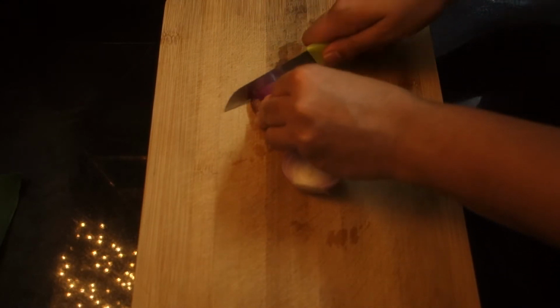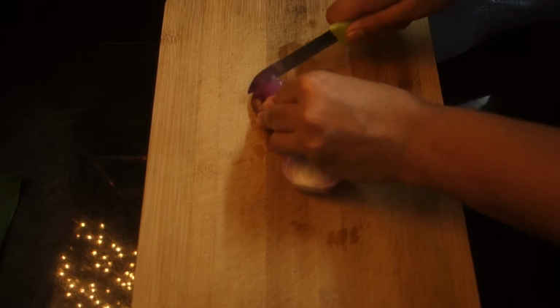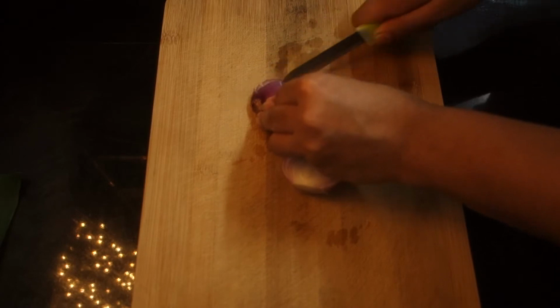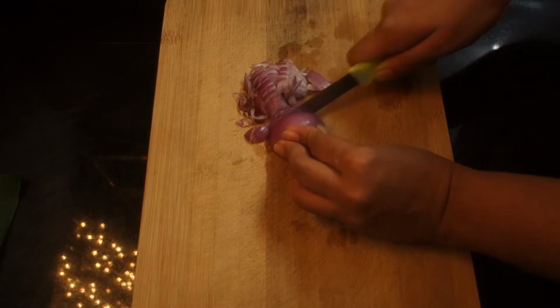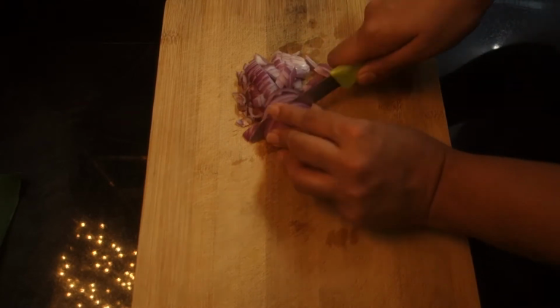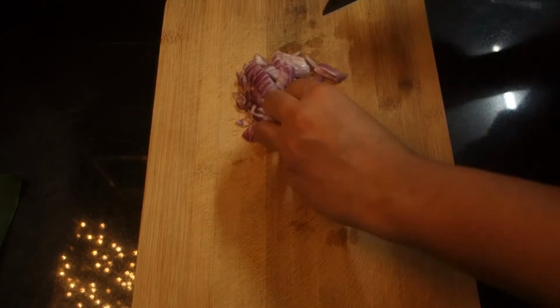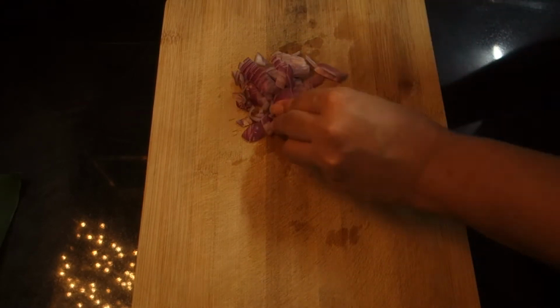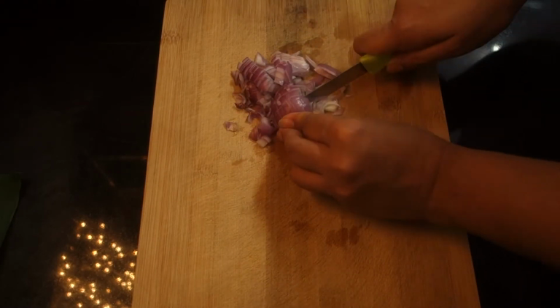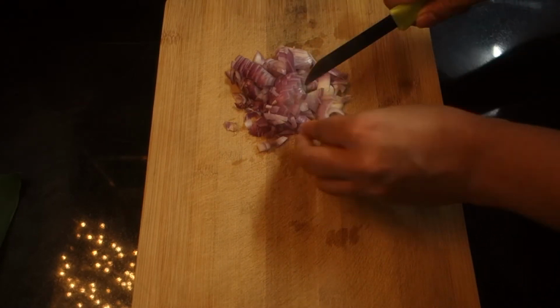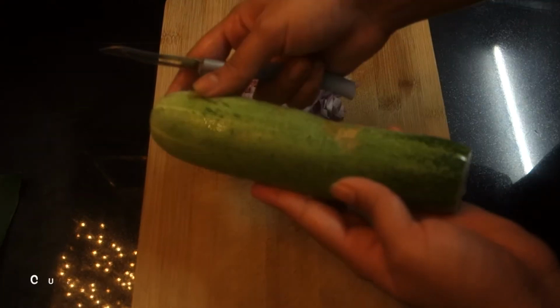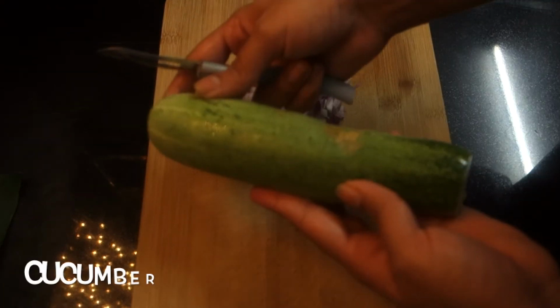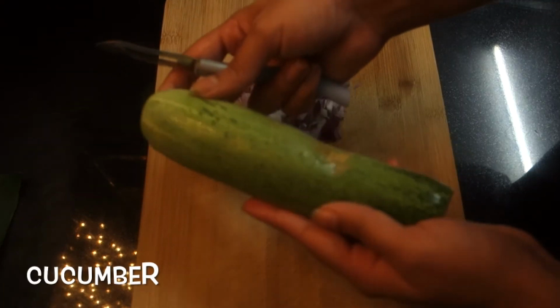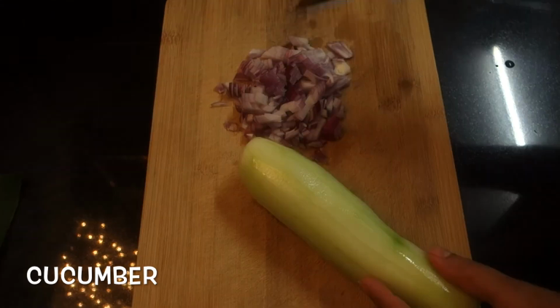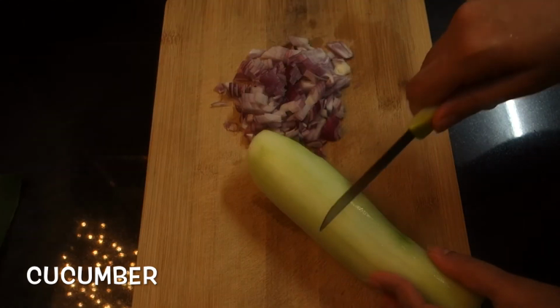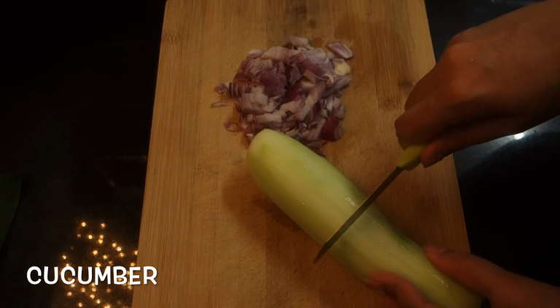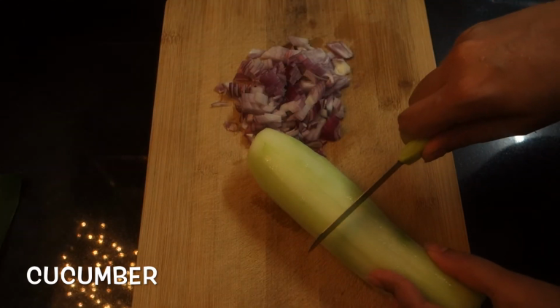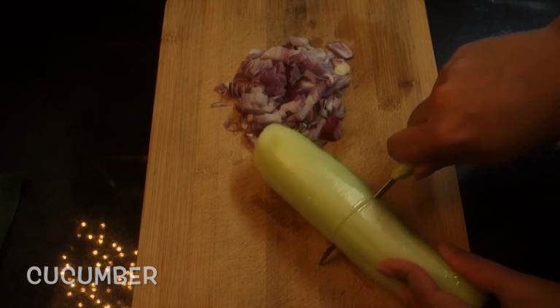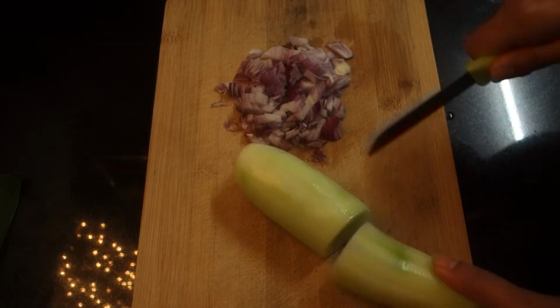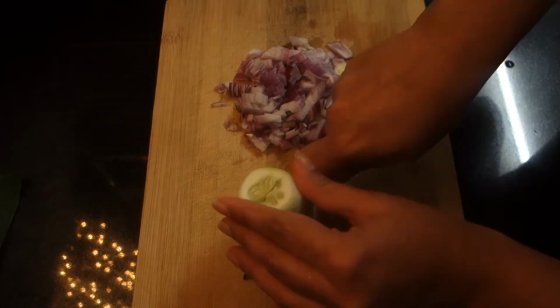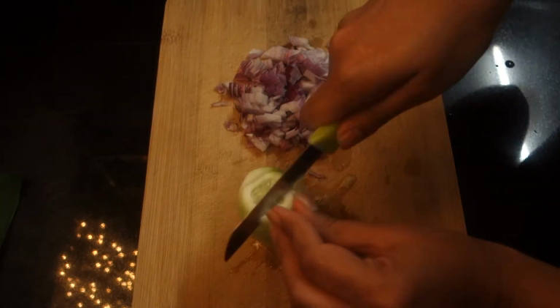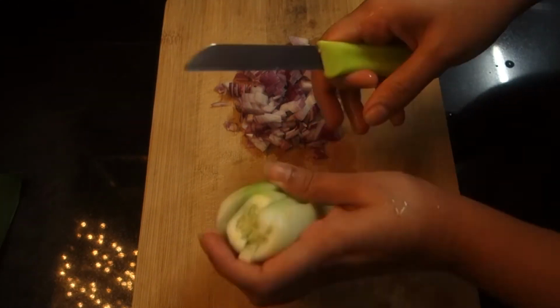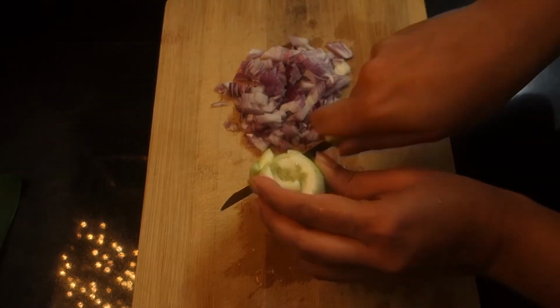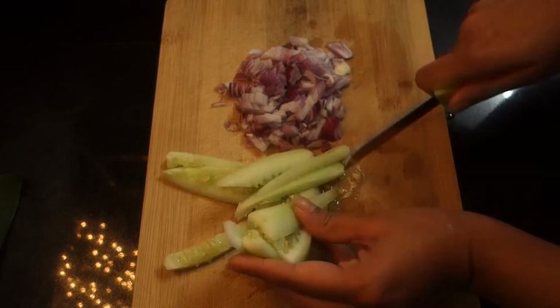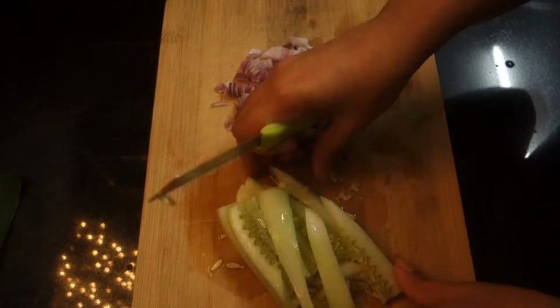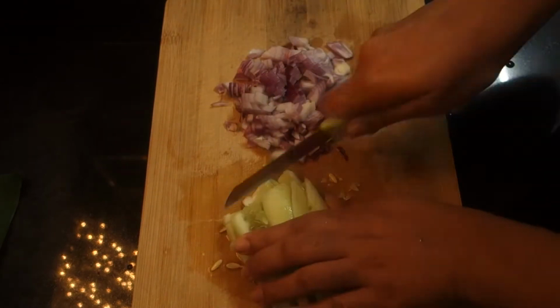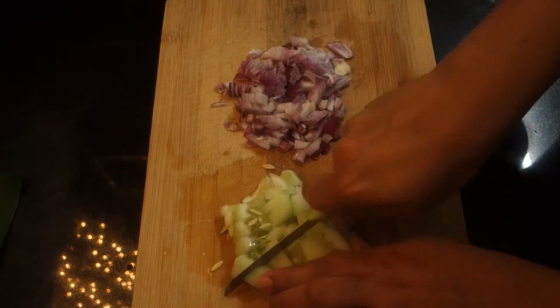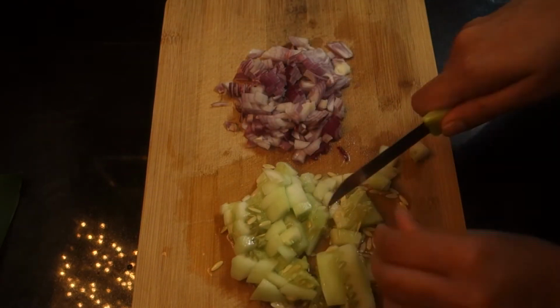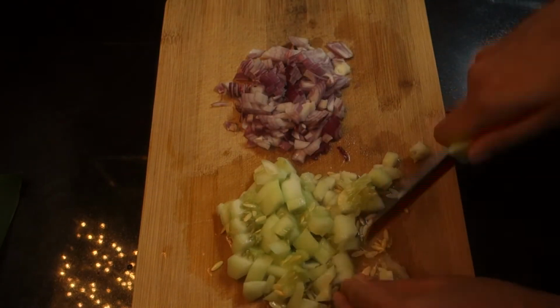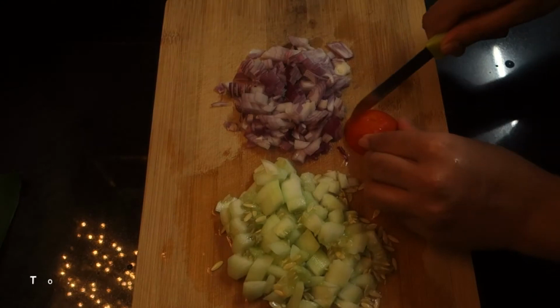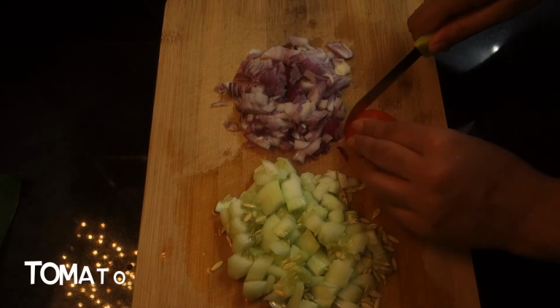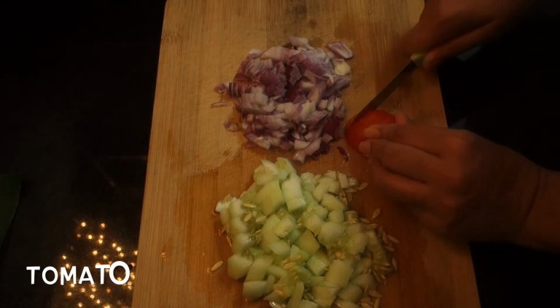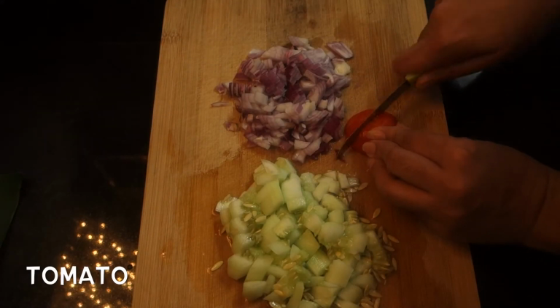I'm going to add a cucumber. I'll add a little bit of cucumber.